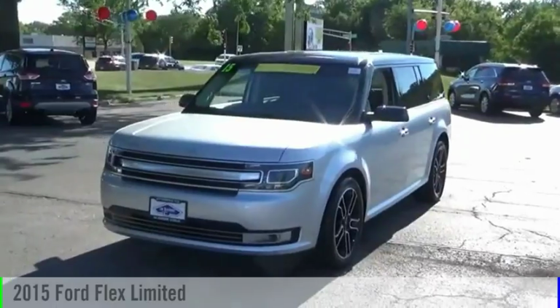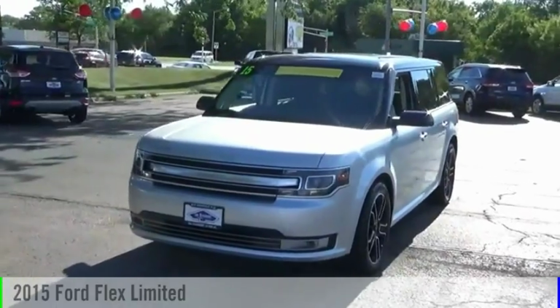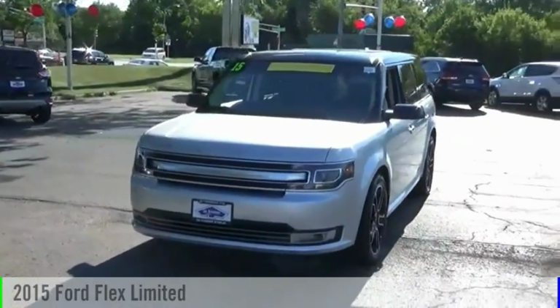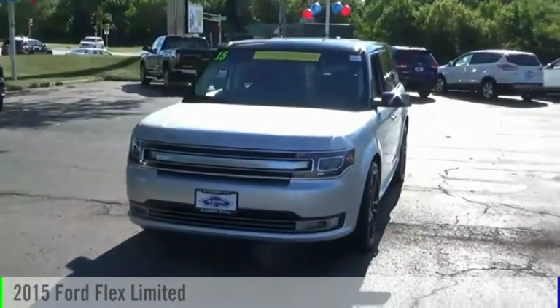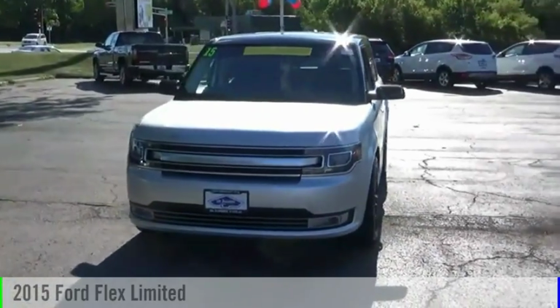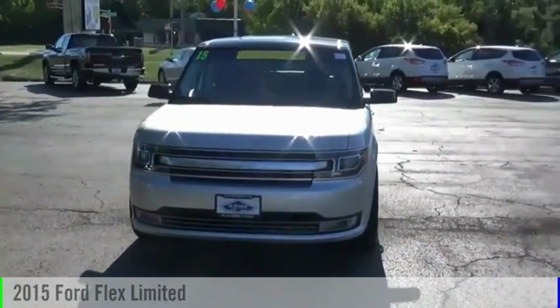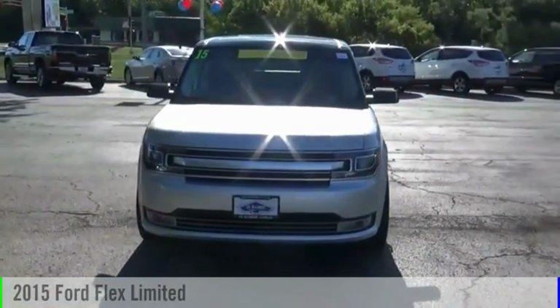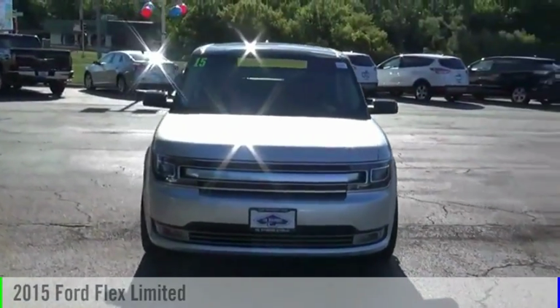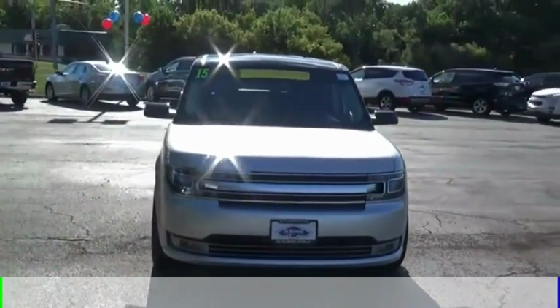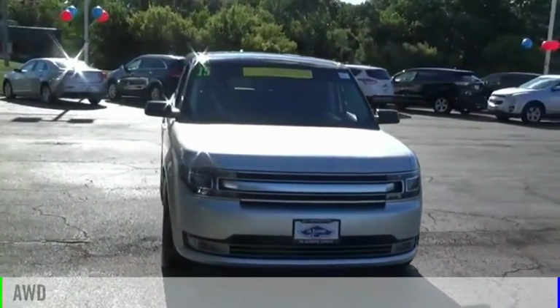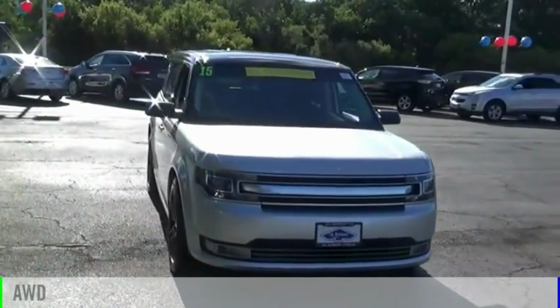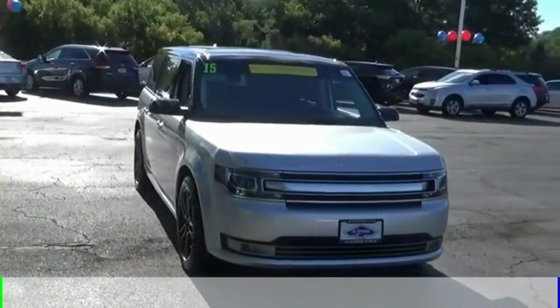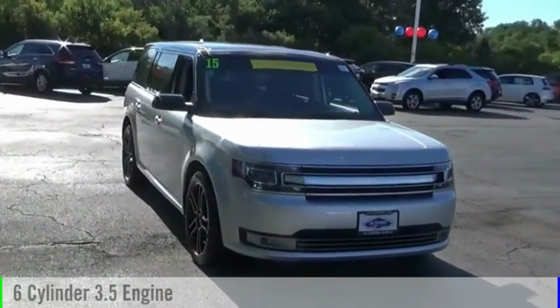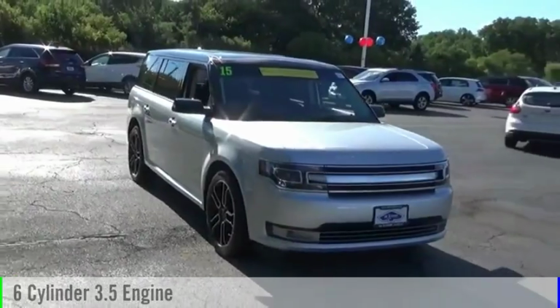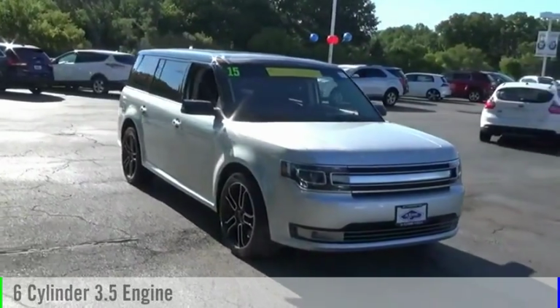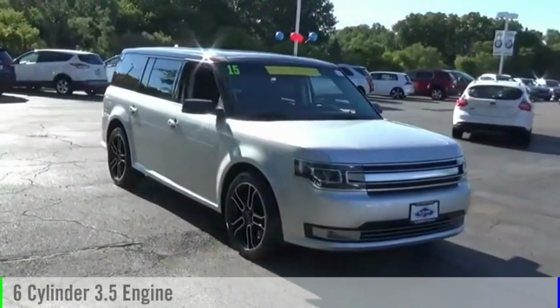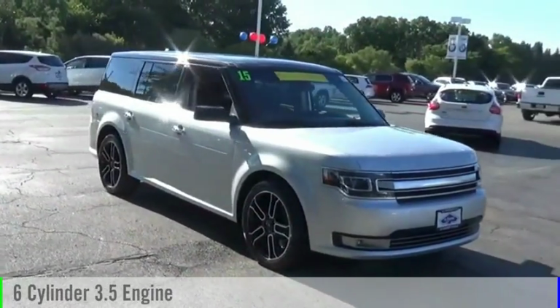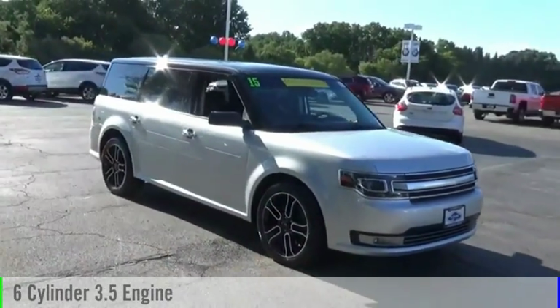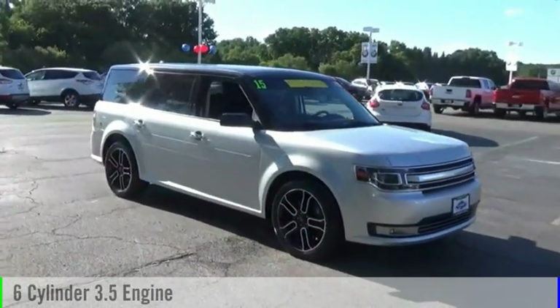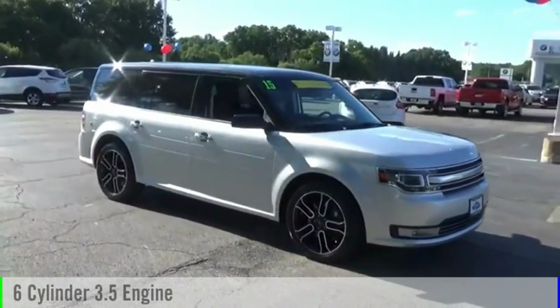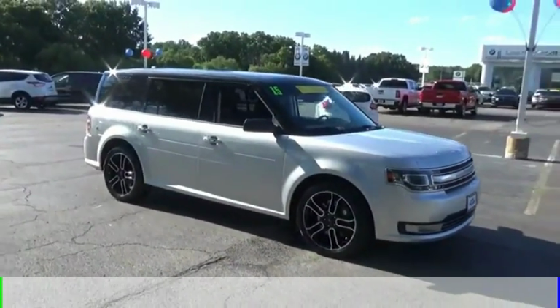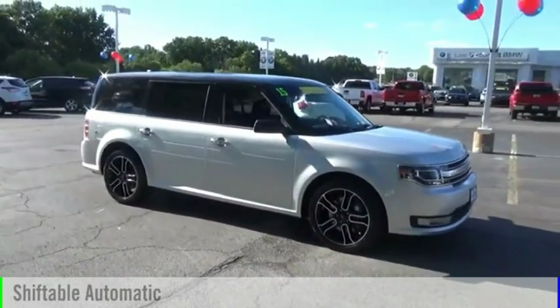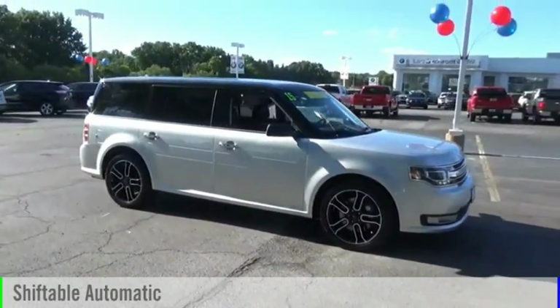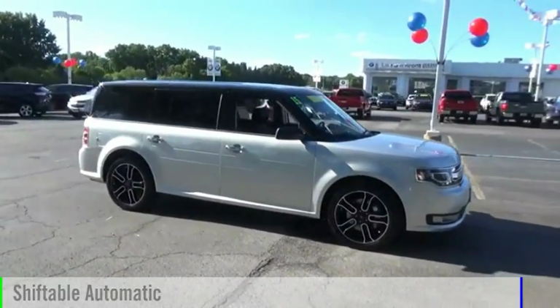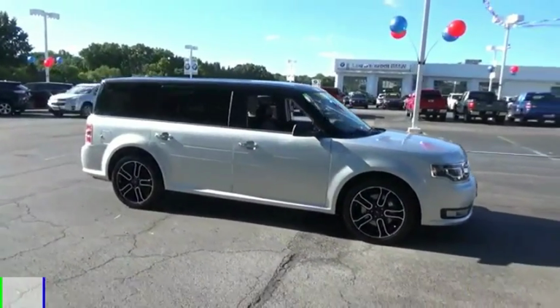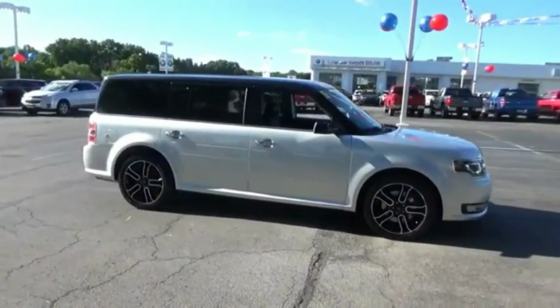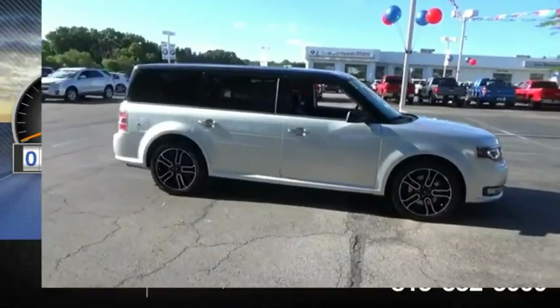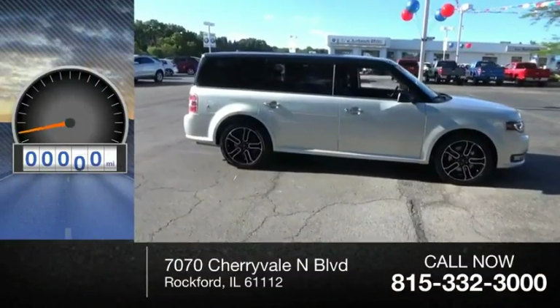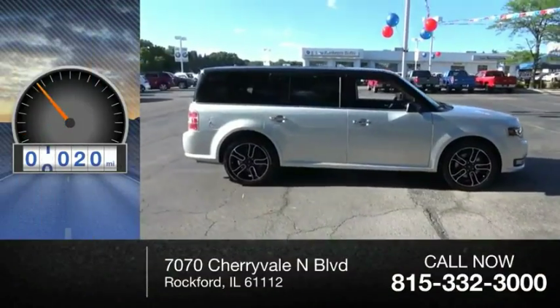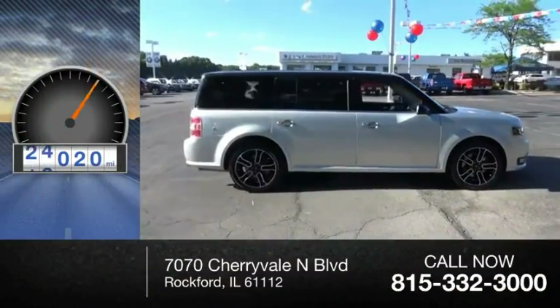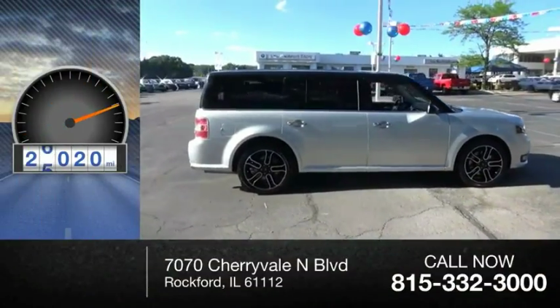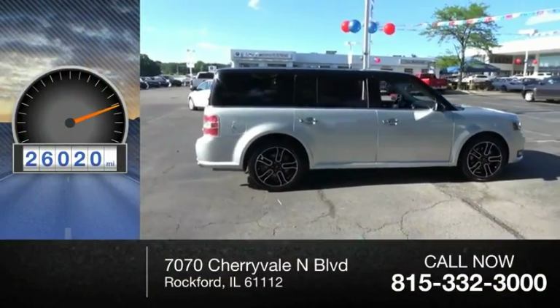2015 Flex. This vehicle is powered by an all-wheel drive, 6-cylinder, 3.5-liter engine and comes with an automatic transmission. This vehicle has less than 30,000 miles.